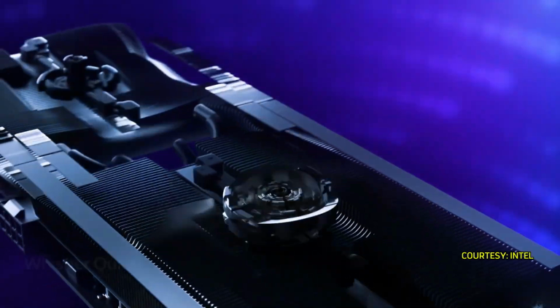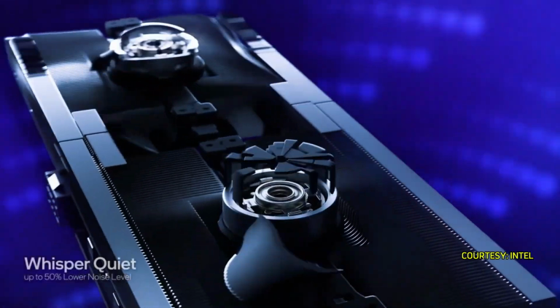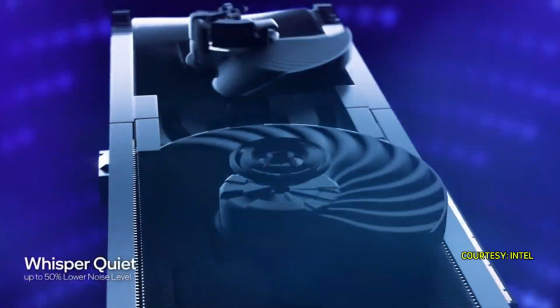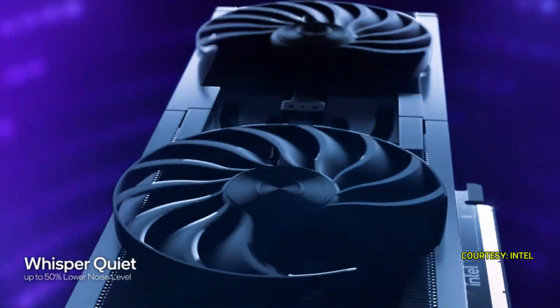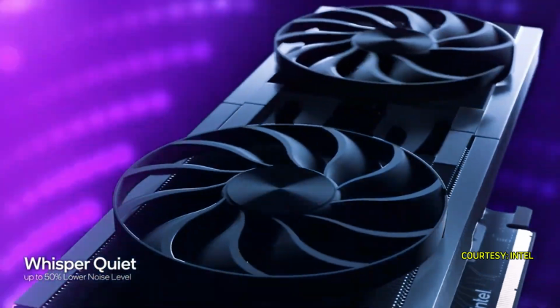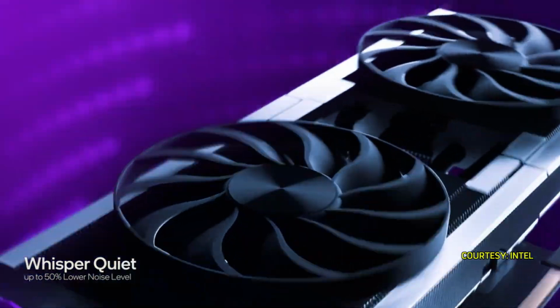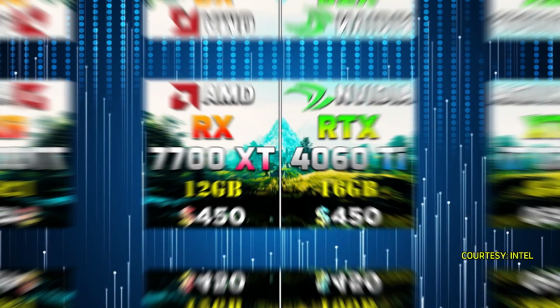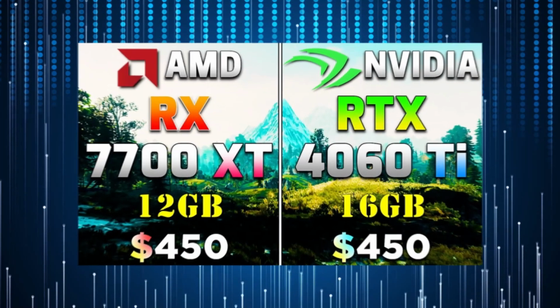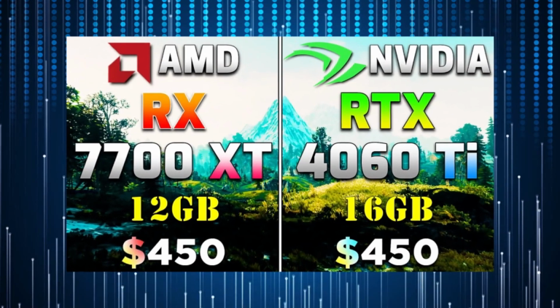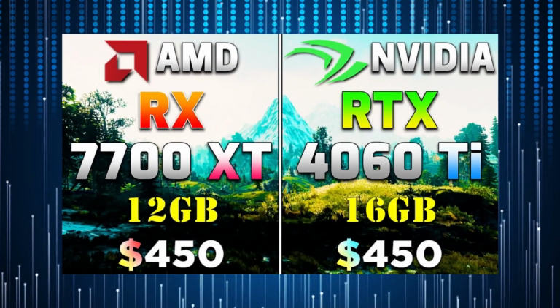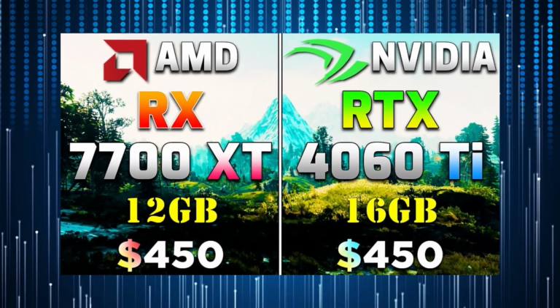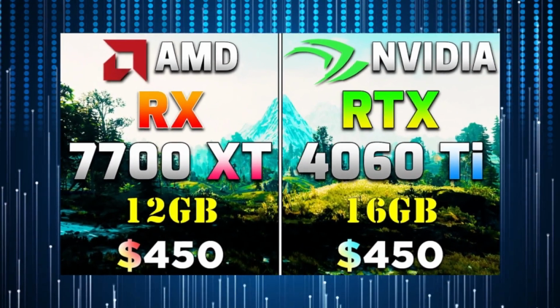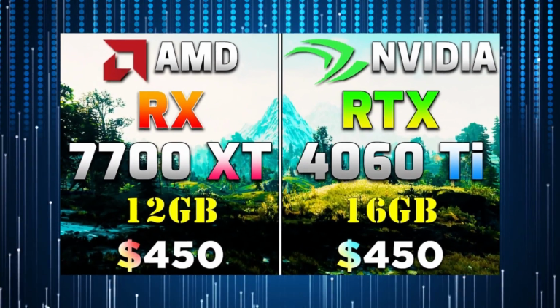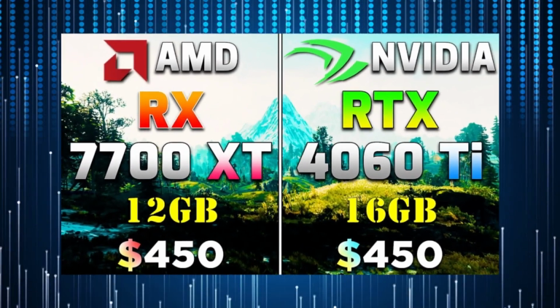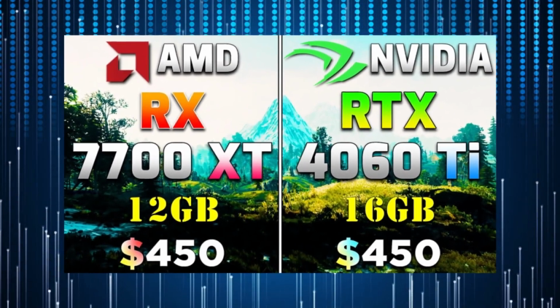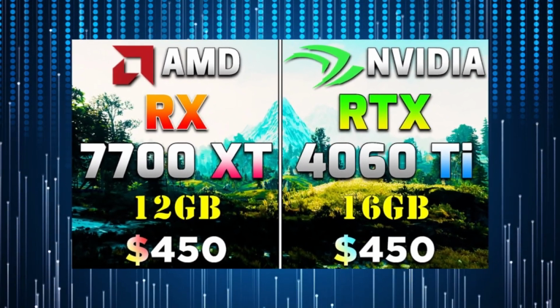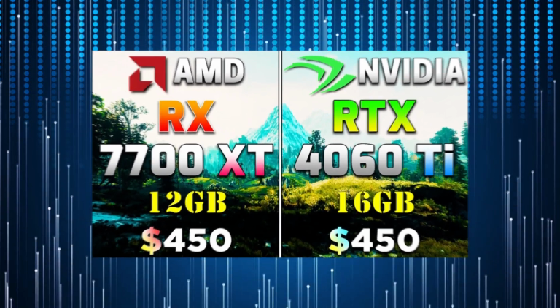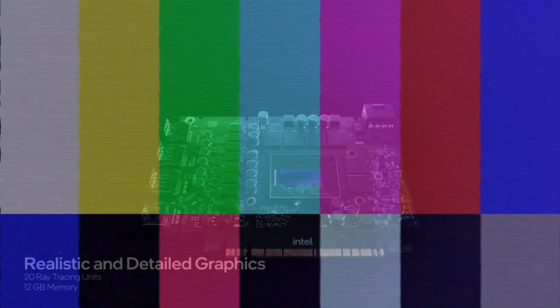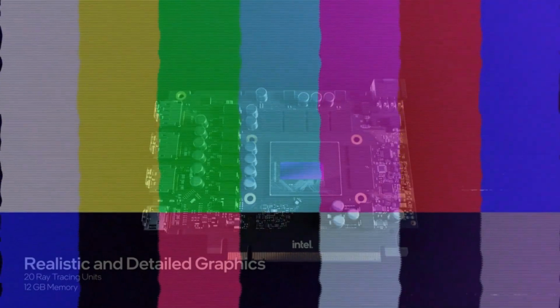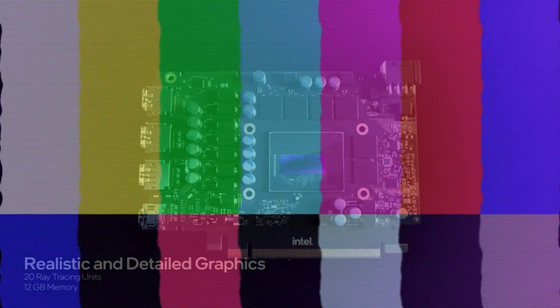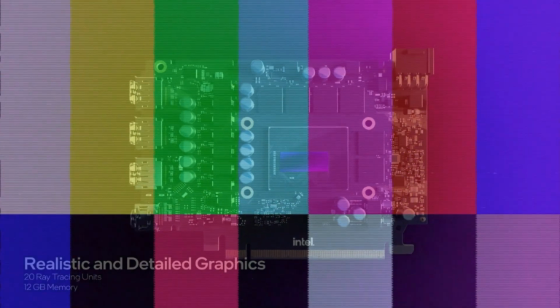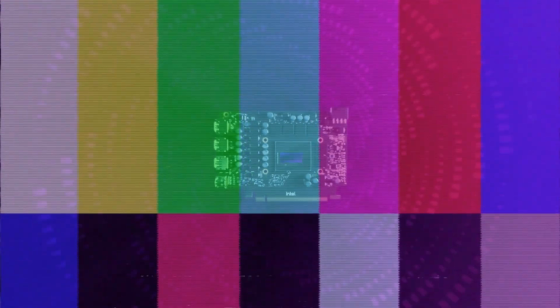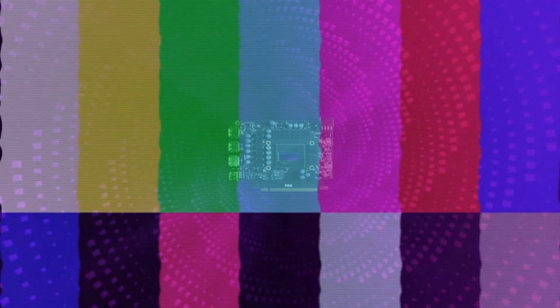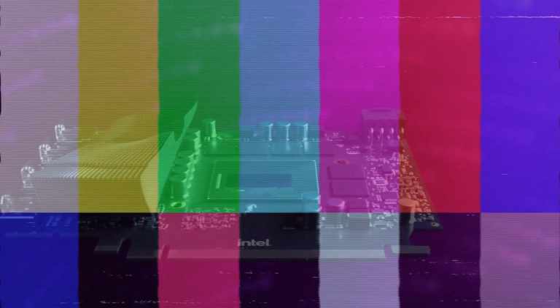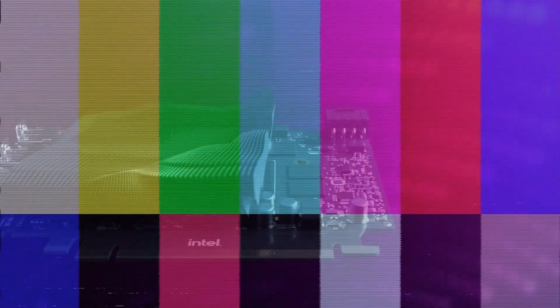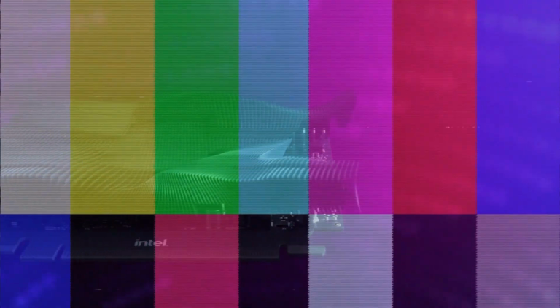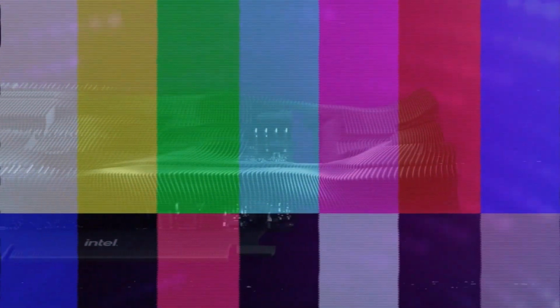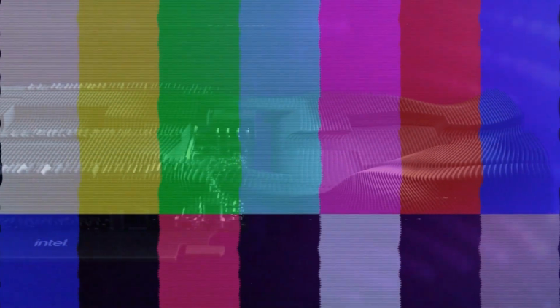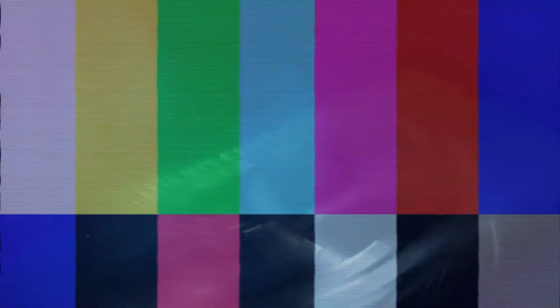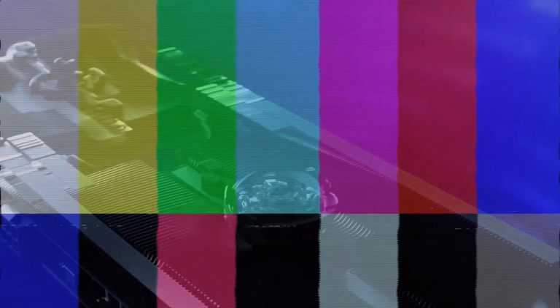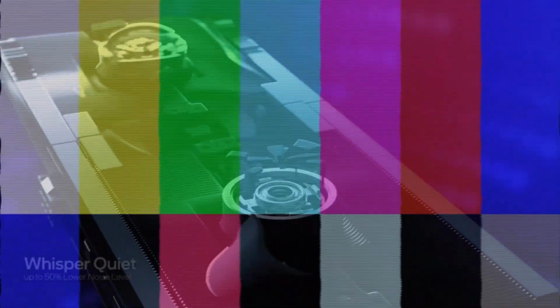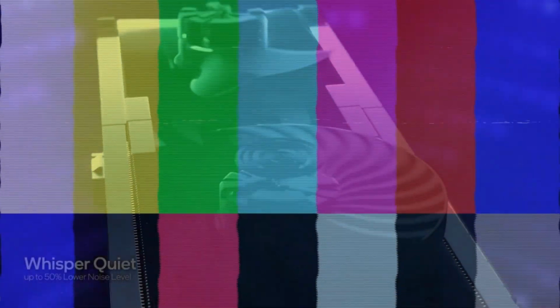In synthetic tests, the B580 excelled in 3DMark, matching the RTX 4060 Ti and performing similarly to the RX 7700 XT. However, it lagged behind in LuxMark, where it was on par with the RTX 4060 but slower than previous Intel Arc cards.